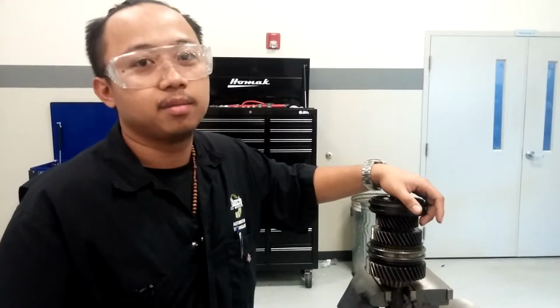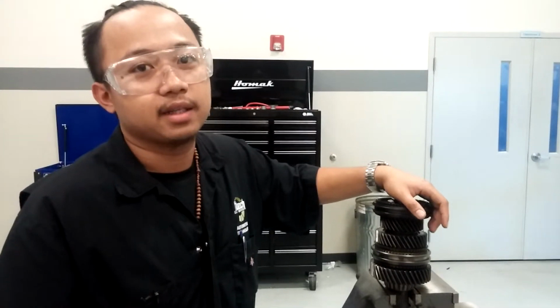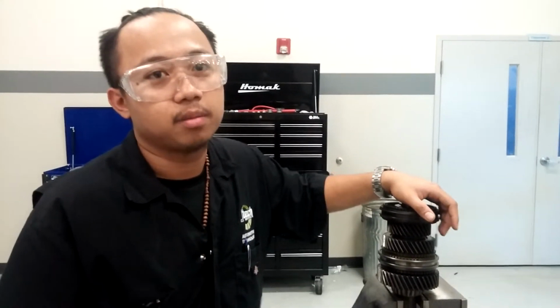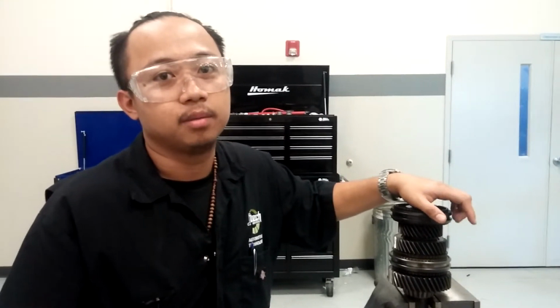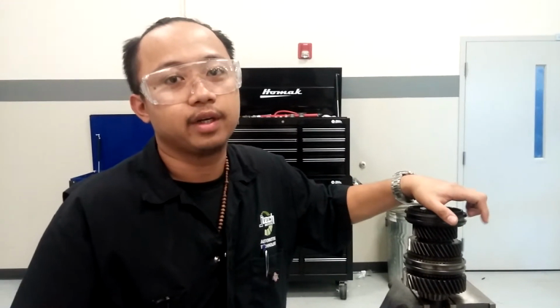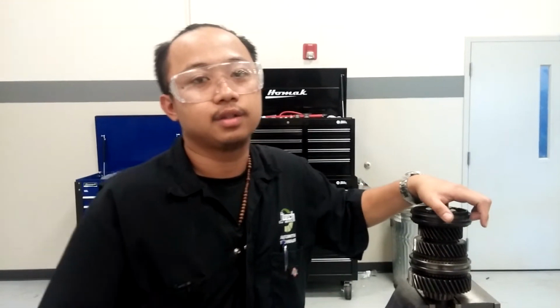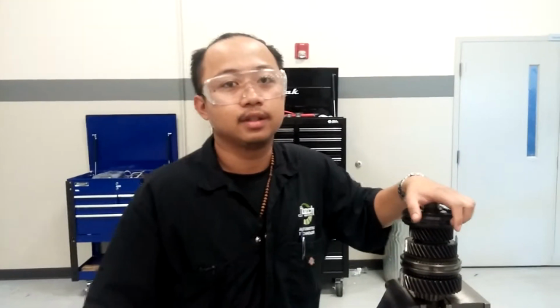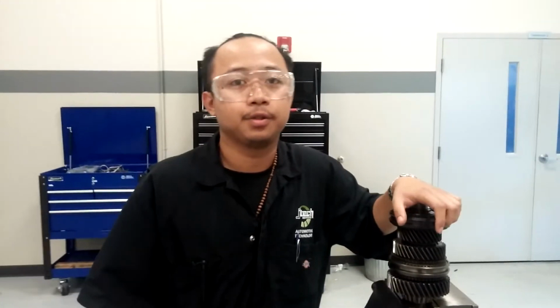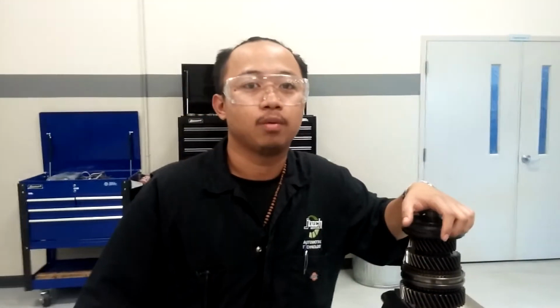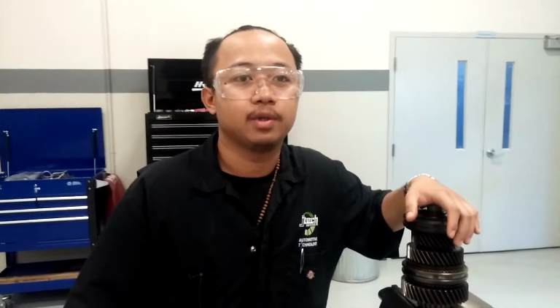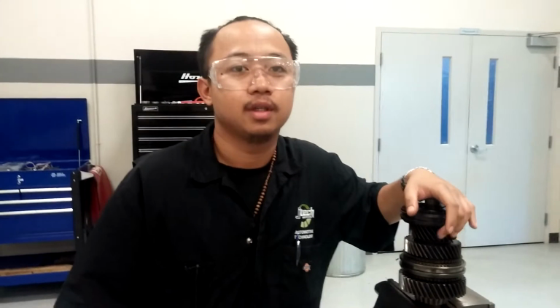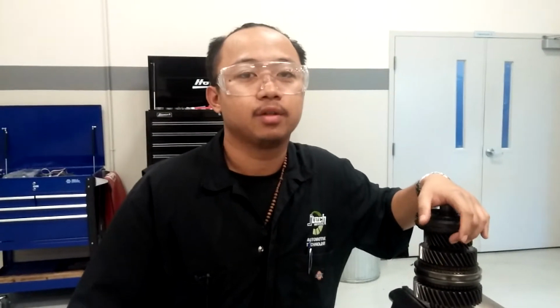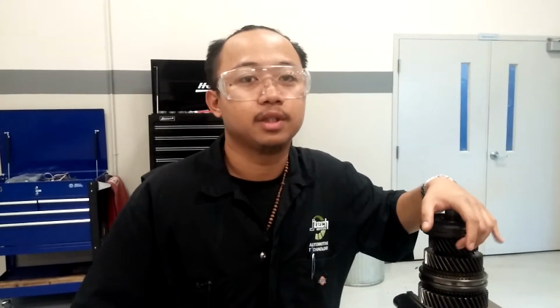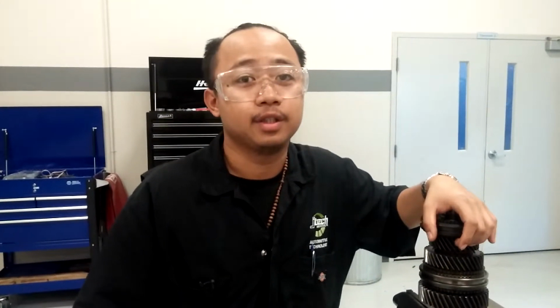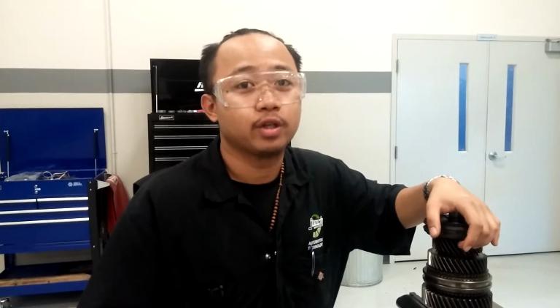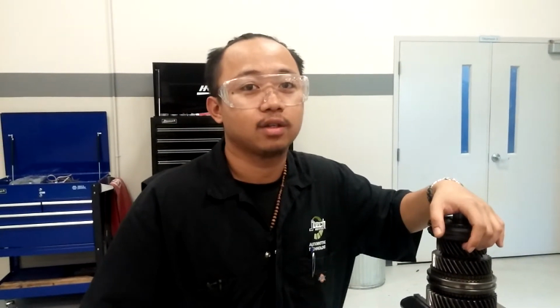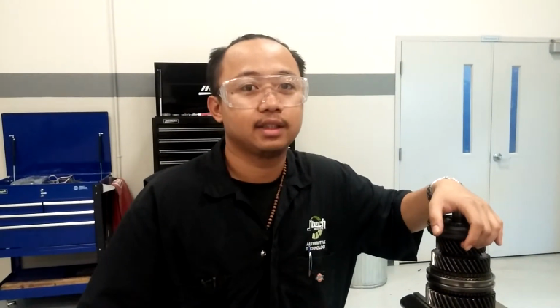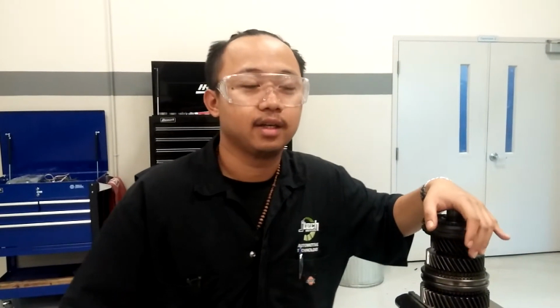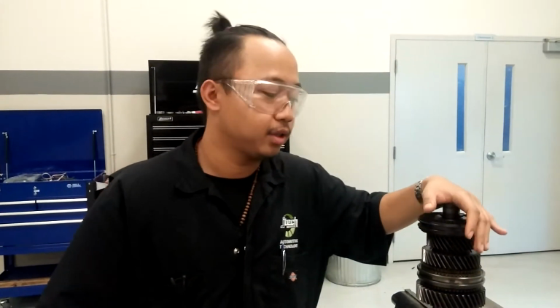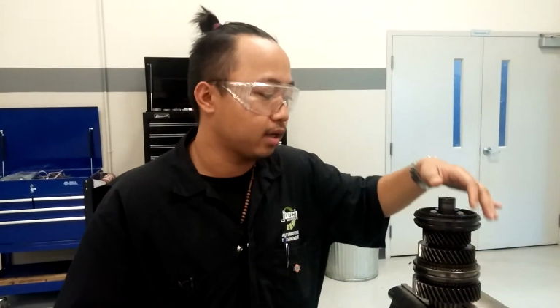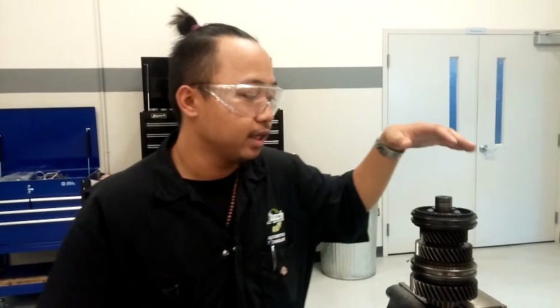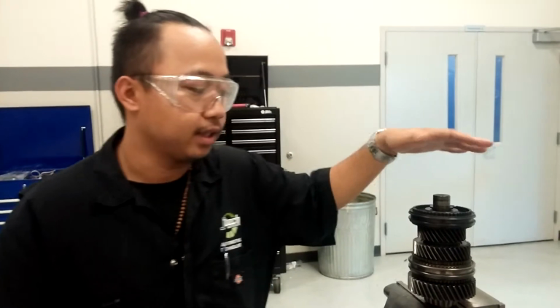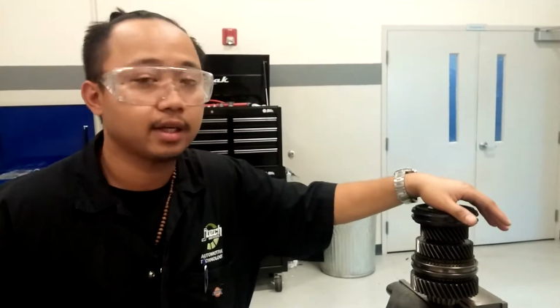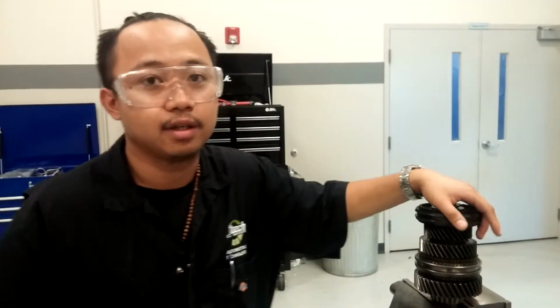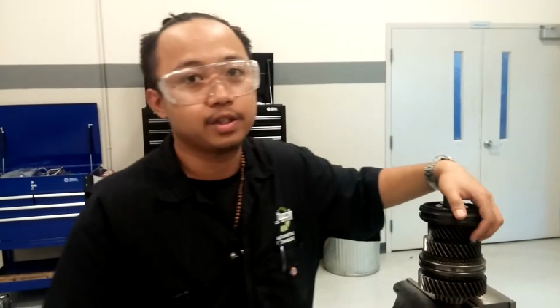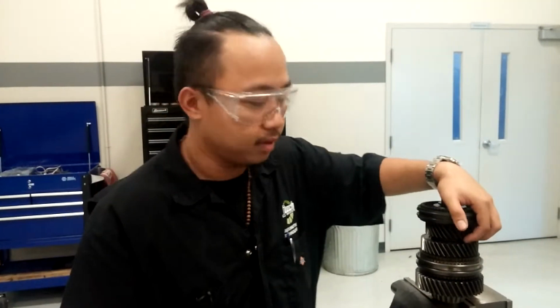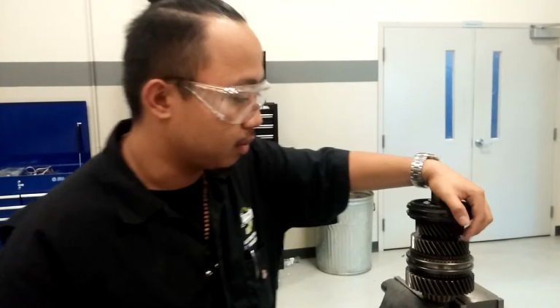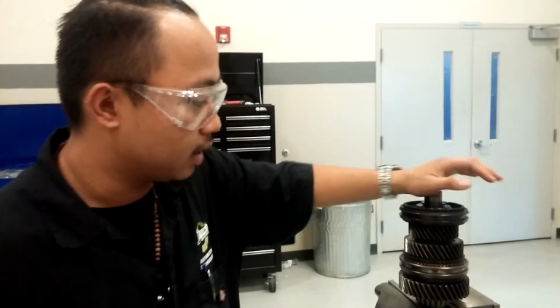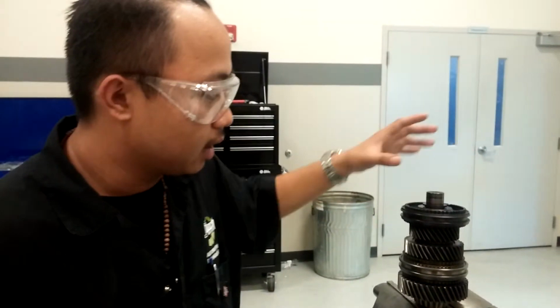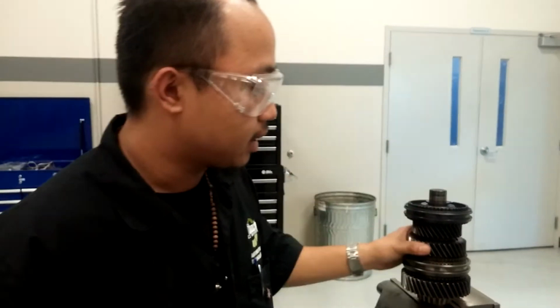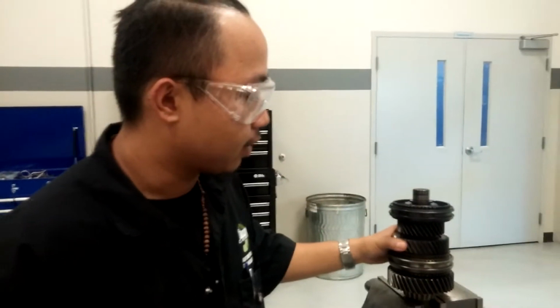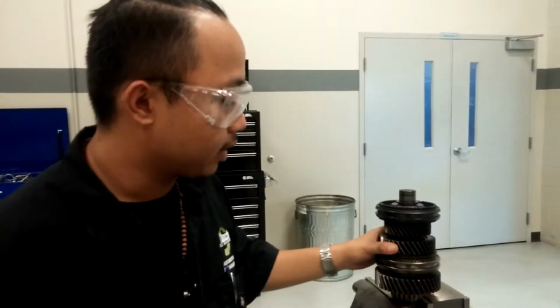How's it going? My name is Alcinjara Bulan. I'm a student here at Jones Technical Institute in Walt Heppner's Manual Transmission and Transaxle class. And today I'm going to be showing you how to check the gear side clearance on the main shaft between 2nd and 3rd gear here.